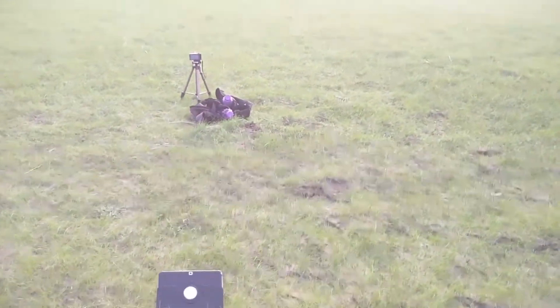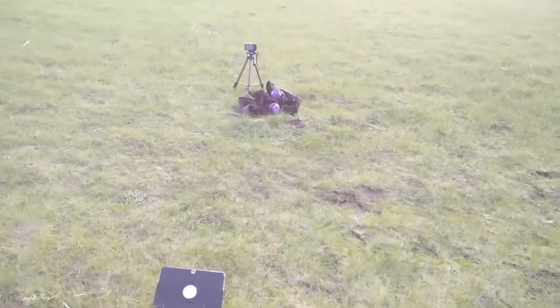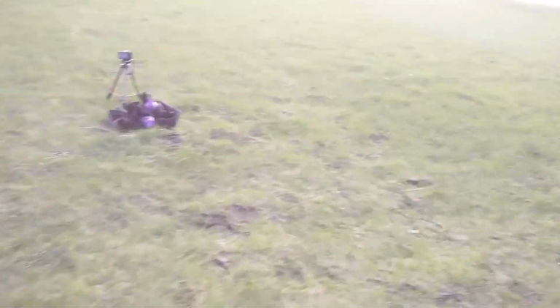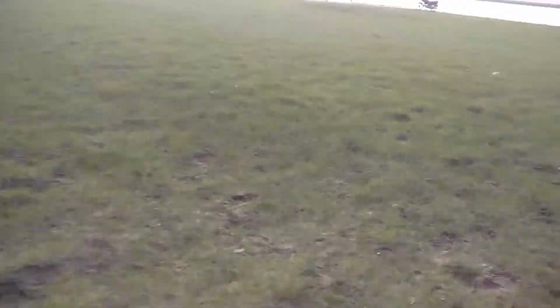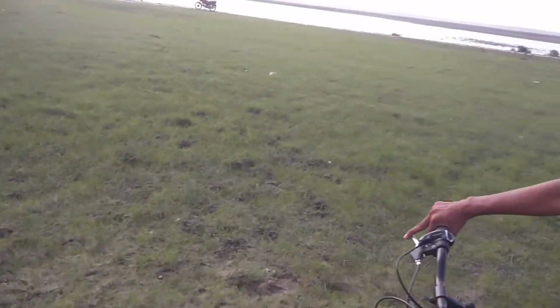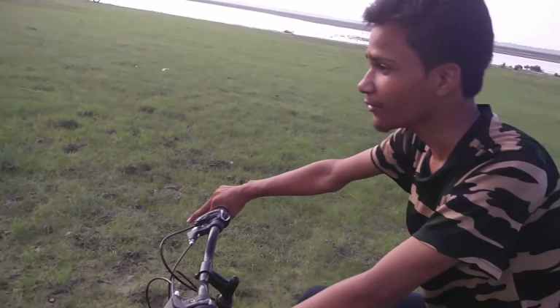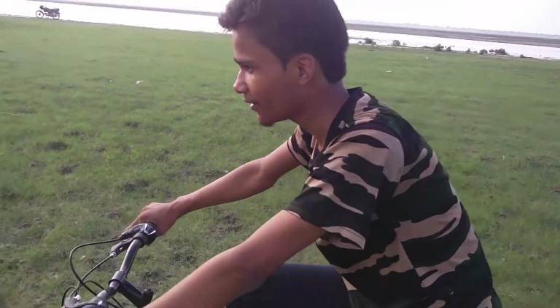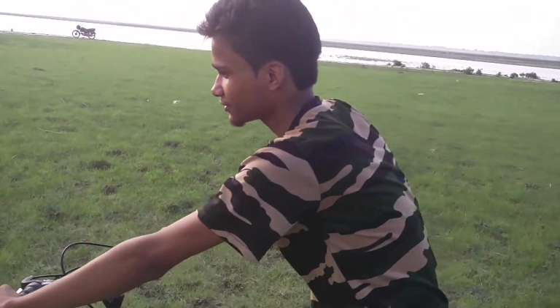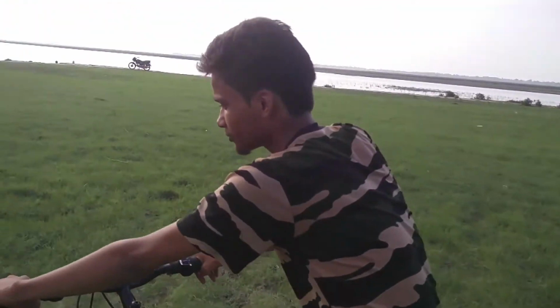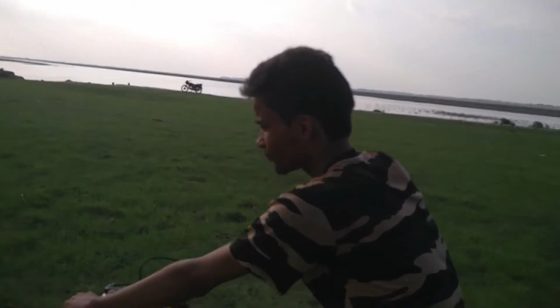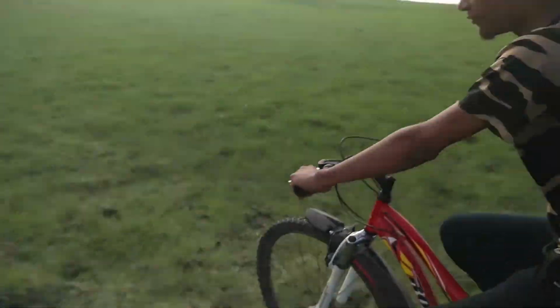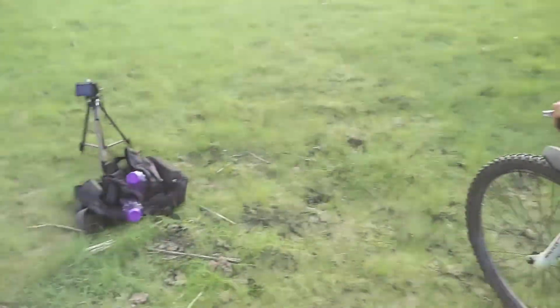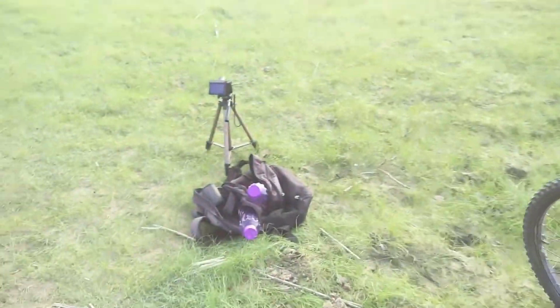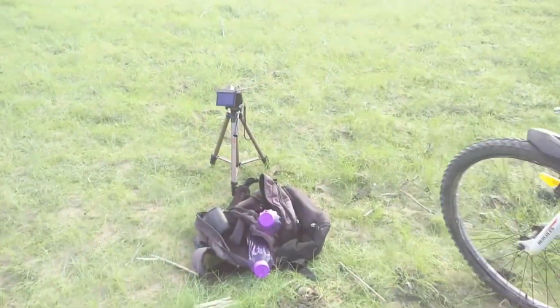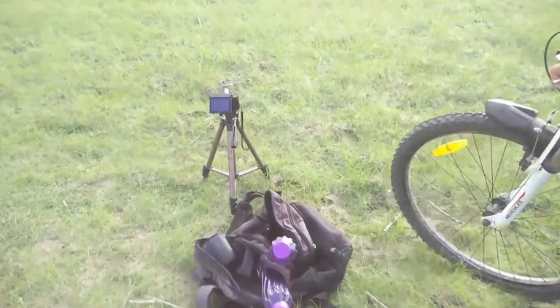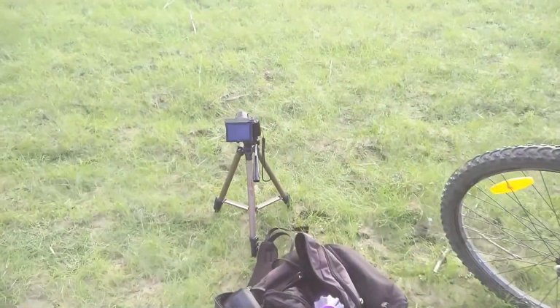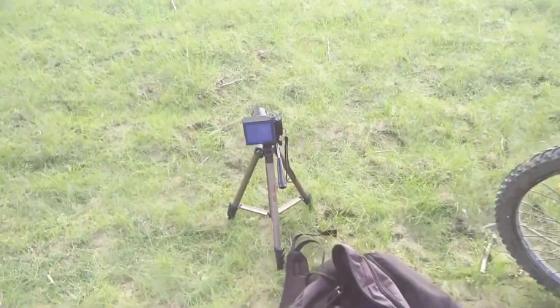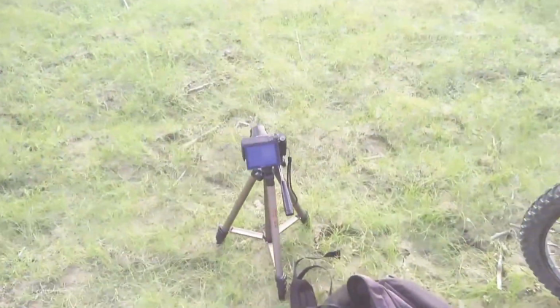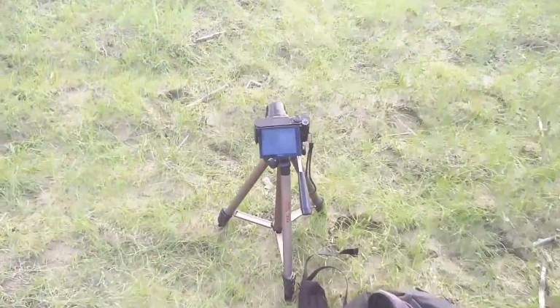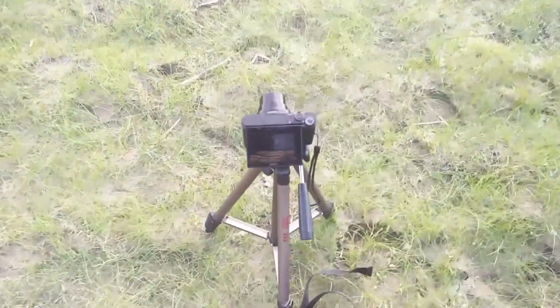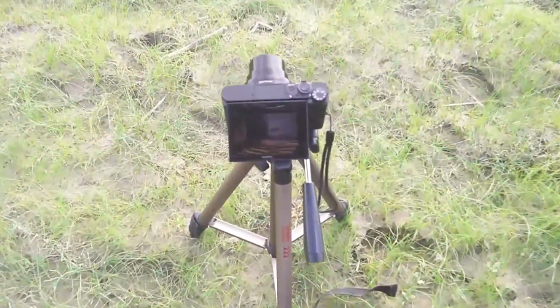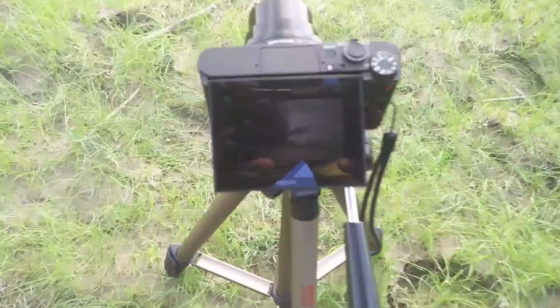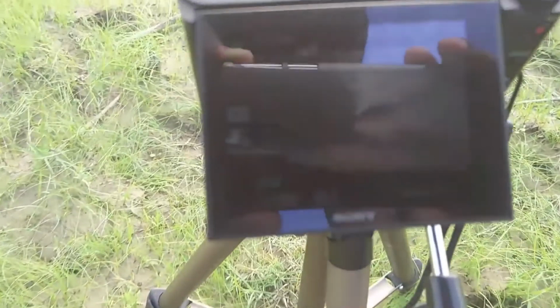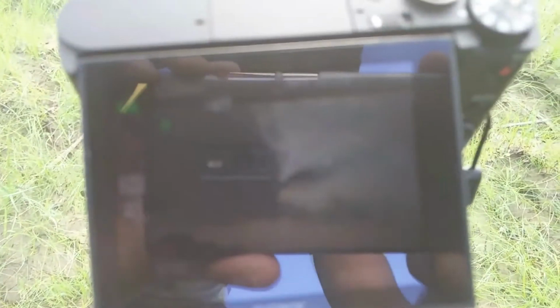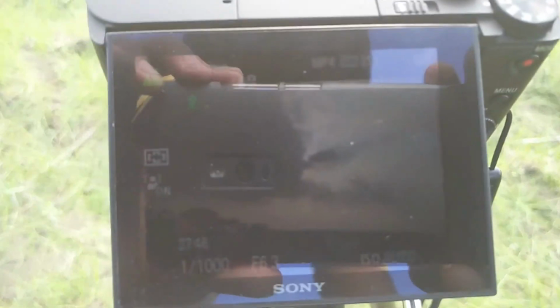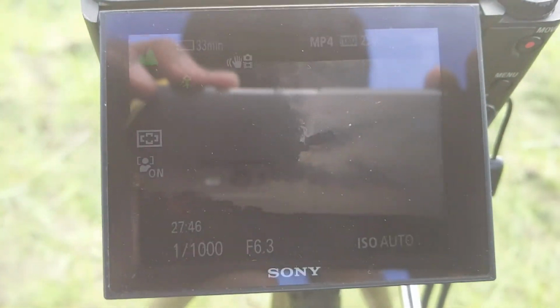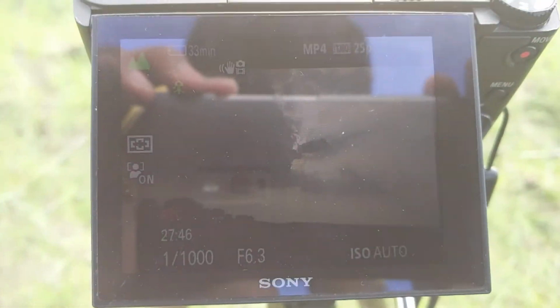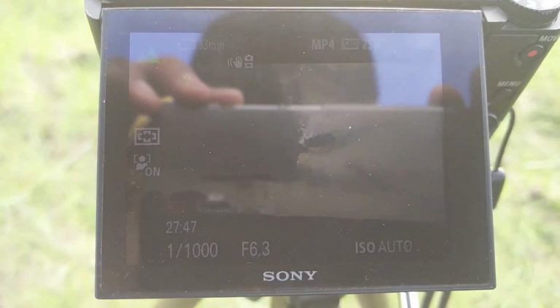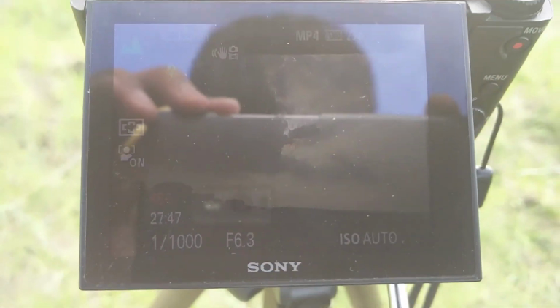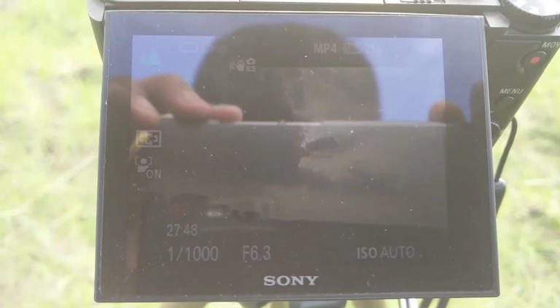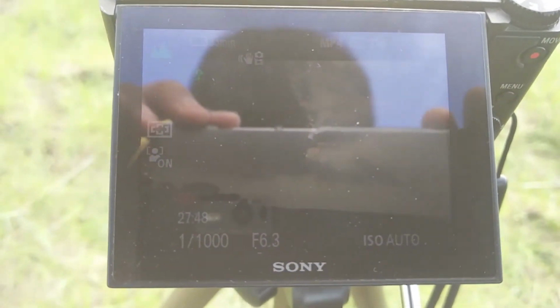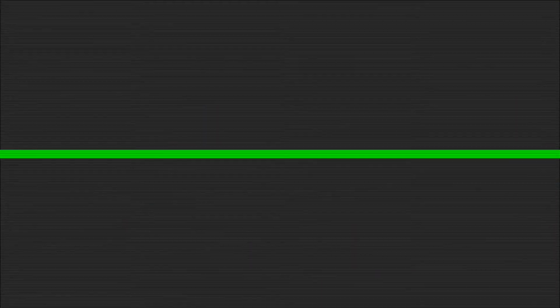Here we have a camera and tripod stand that we have set up so that it could shoot a great time-lapse. In another part we will show you how you can edit this video.